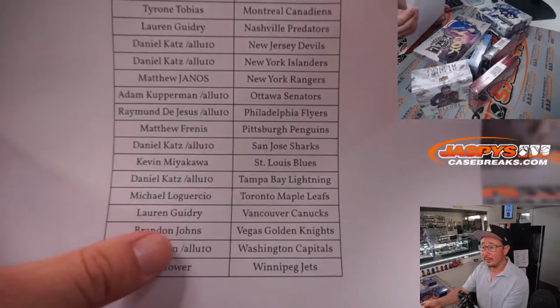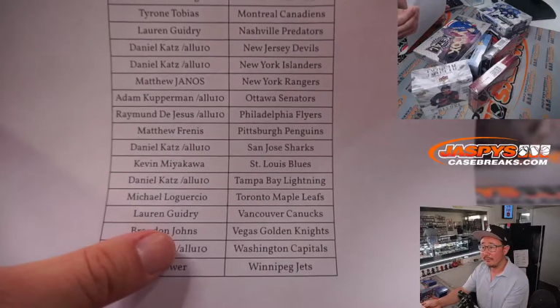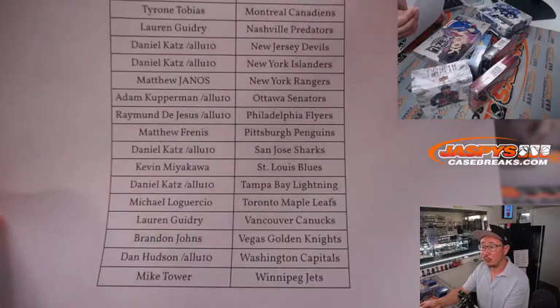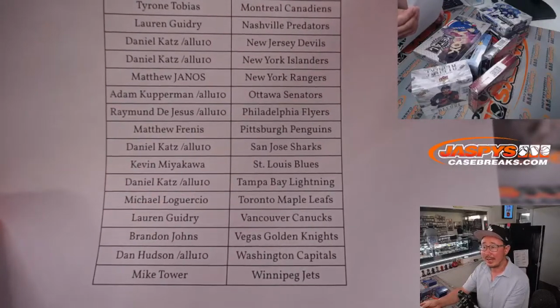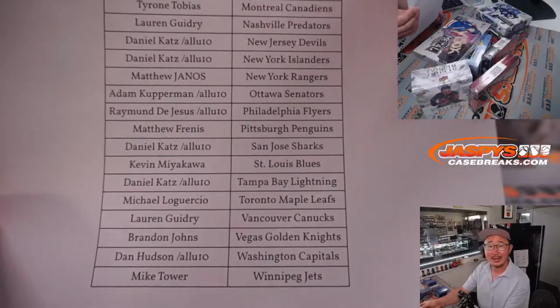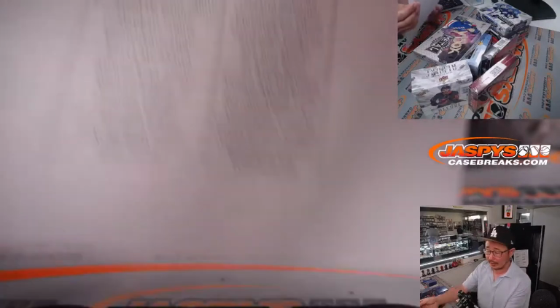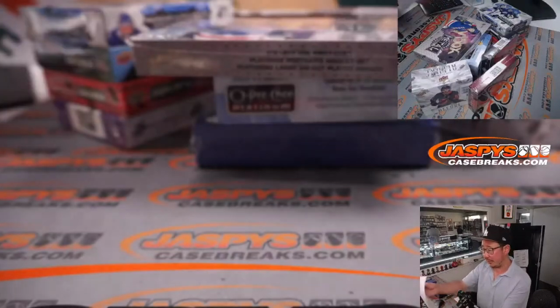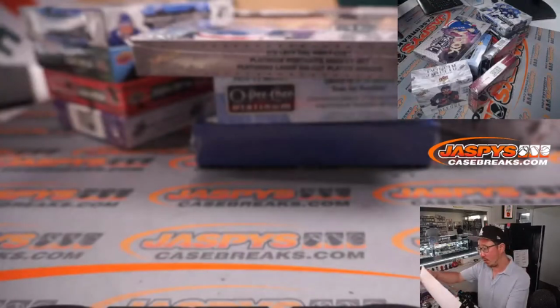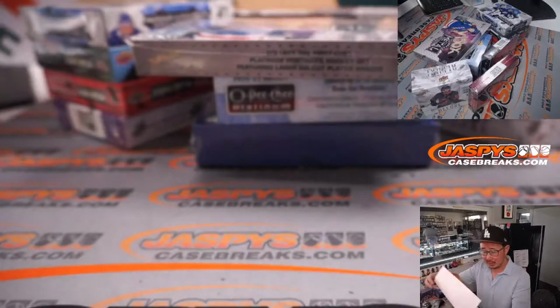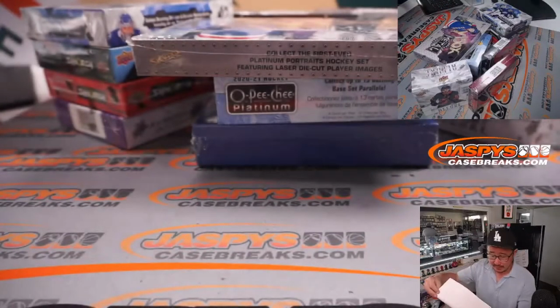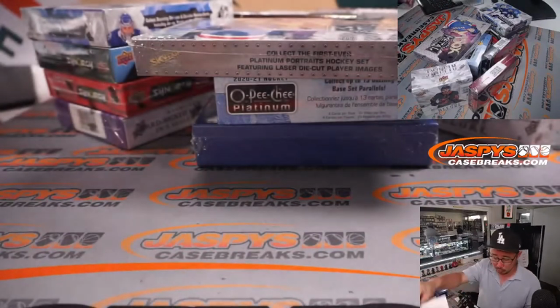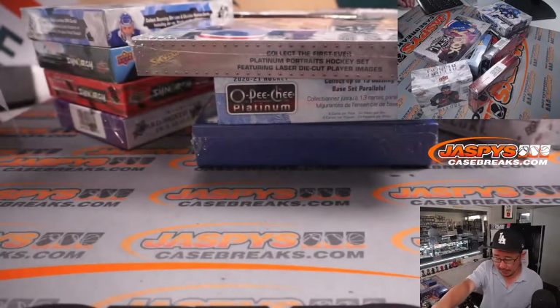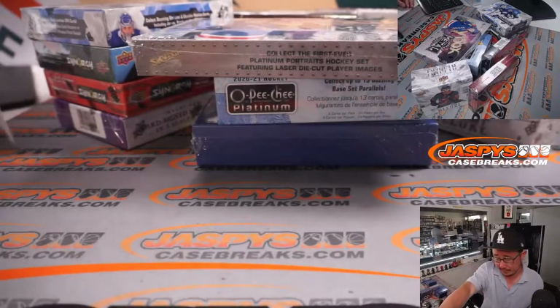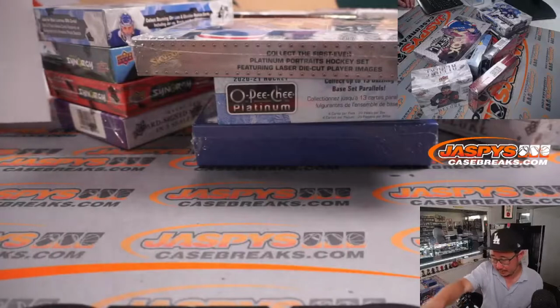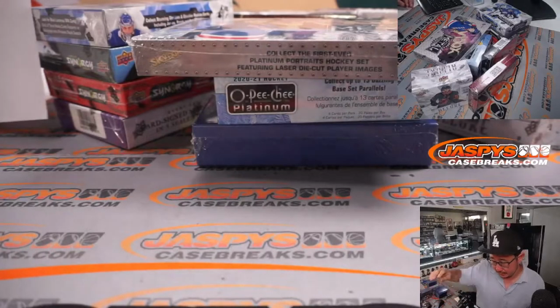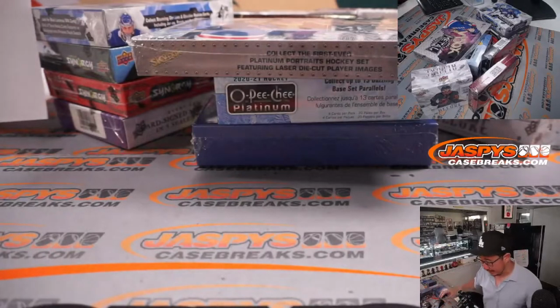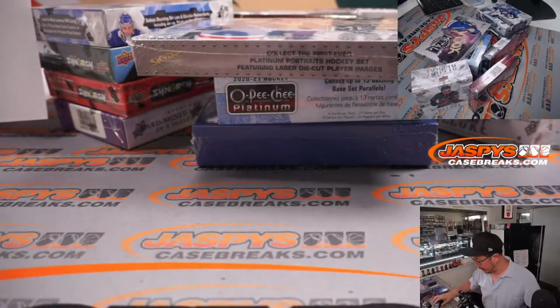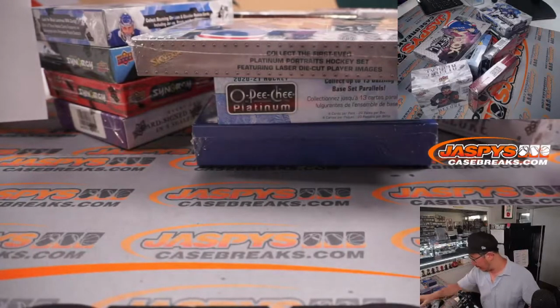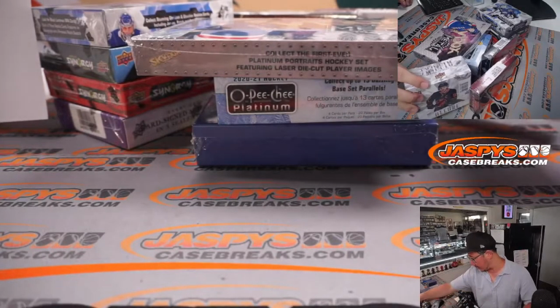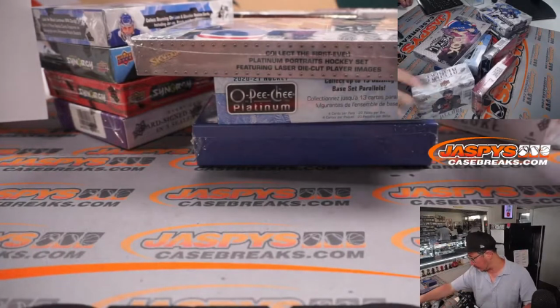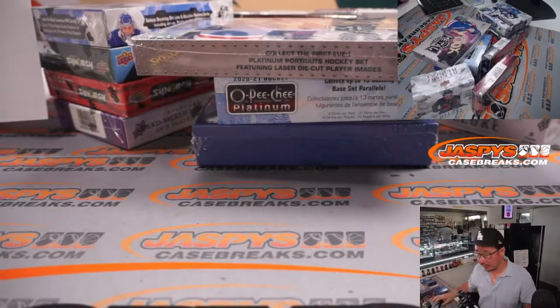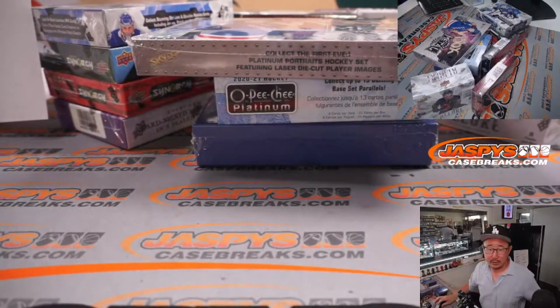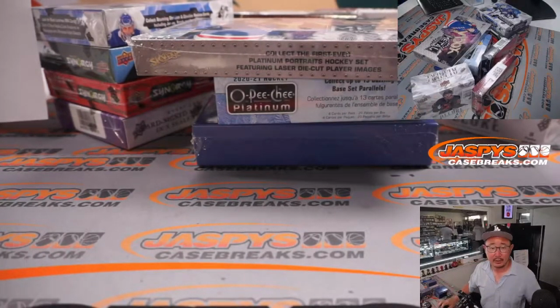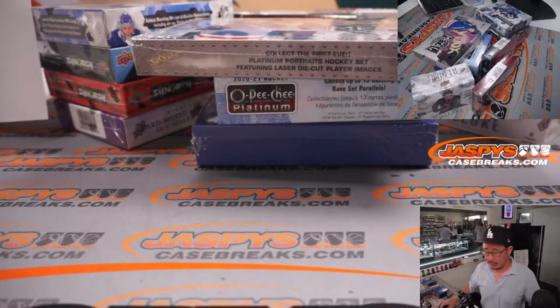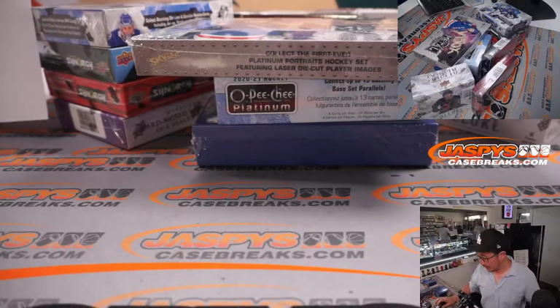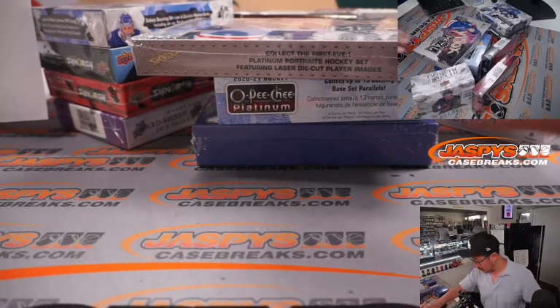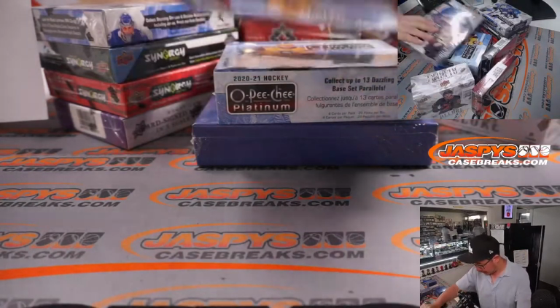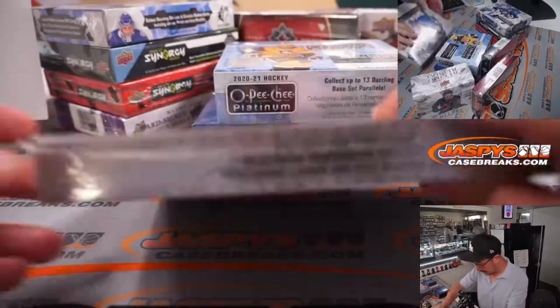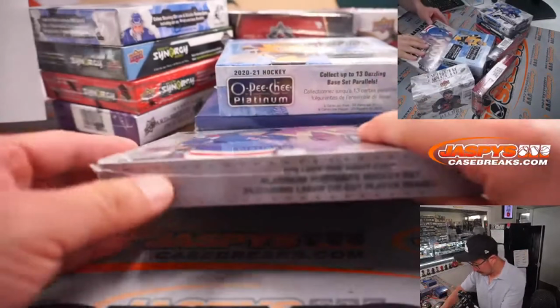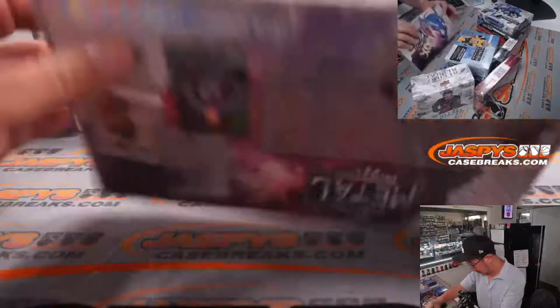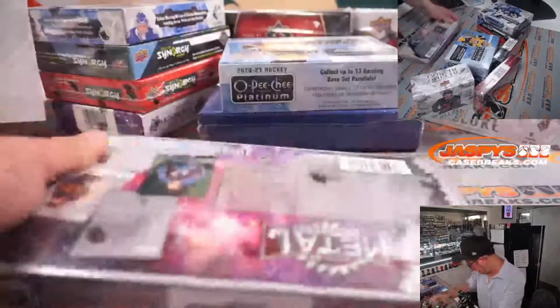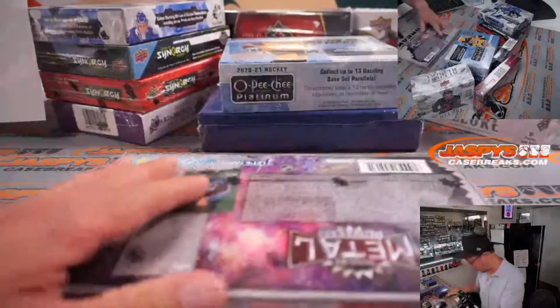If you have a Lou 10 next to your name, that means you won that spot in that Allure pack. We've got a box of Allure here as well. So let's get into it.